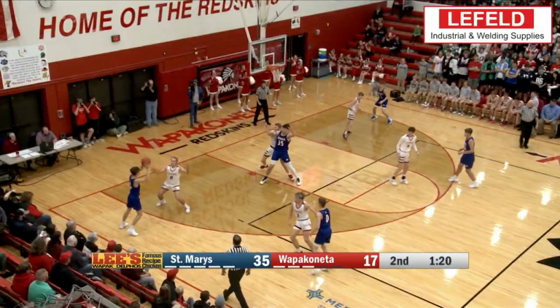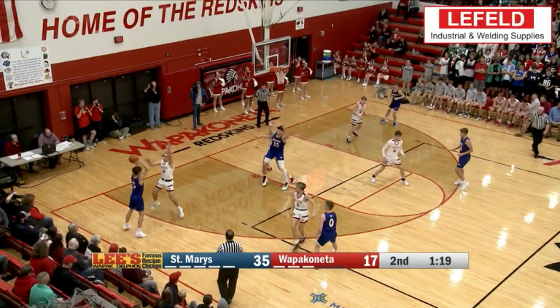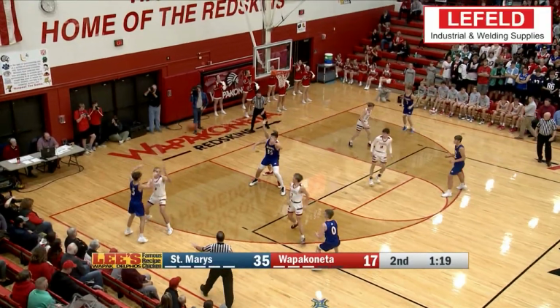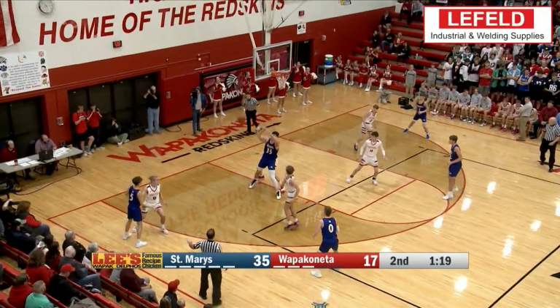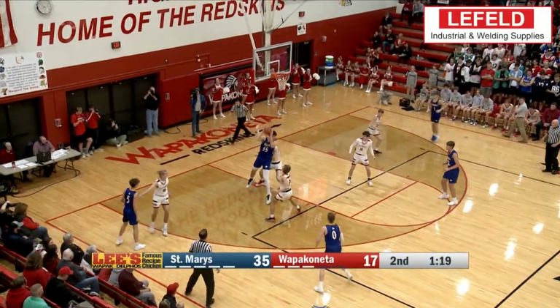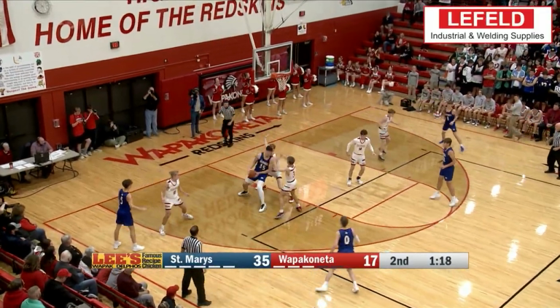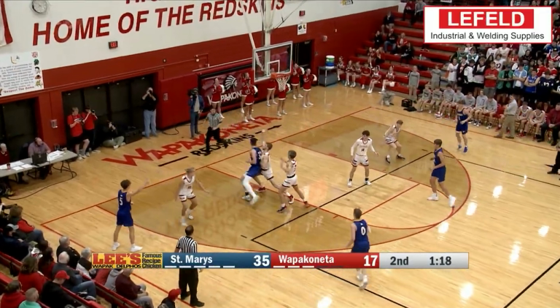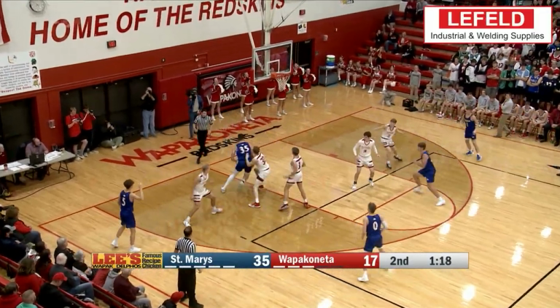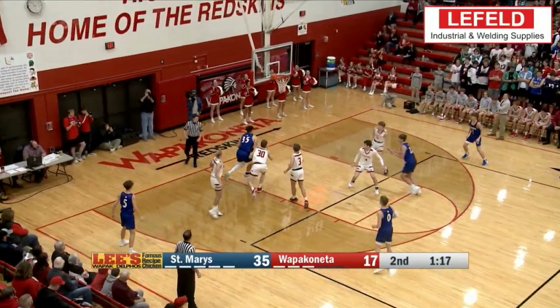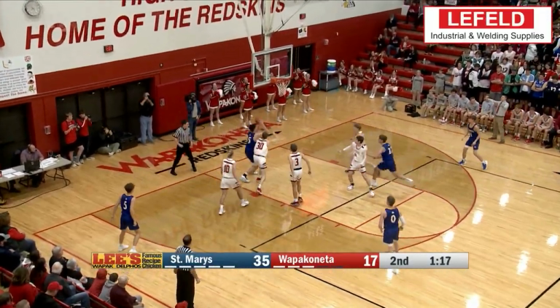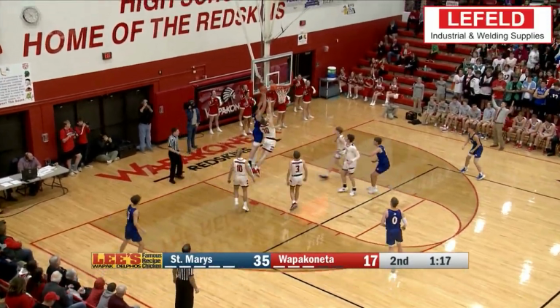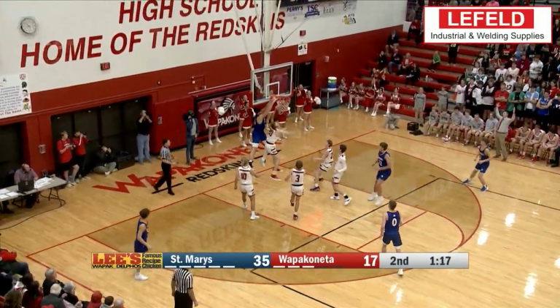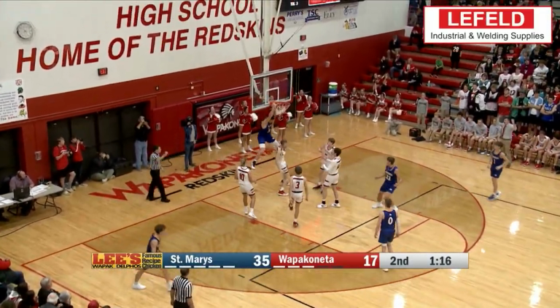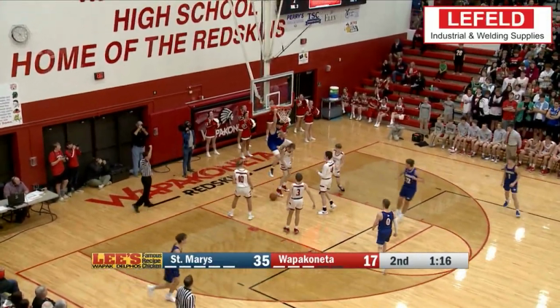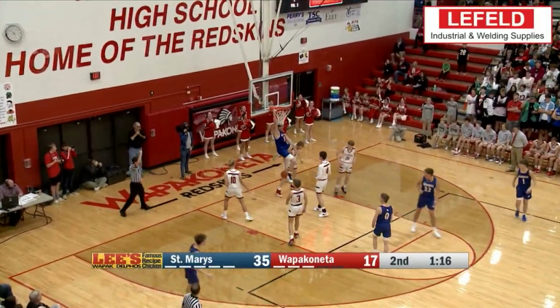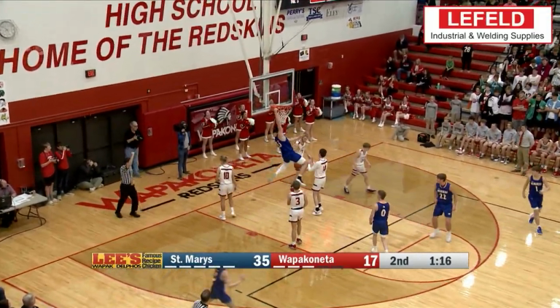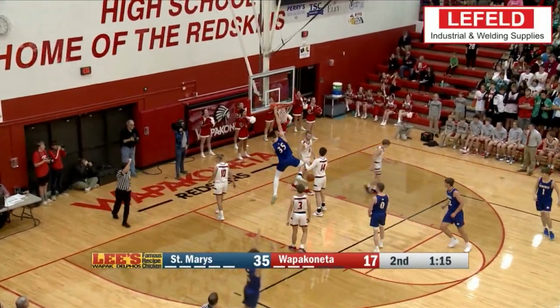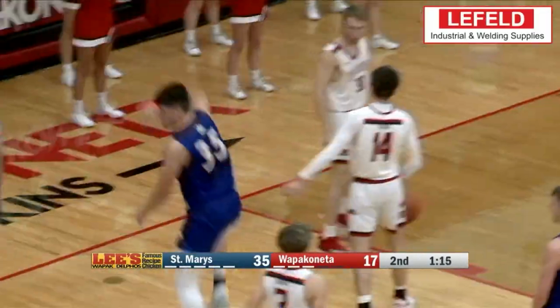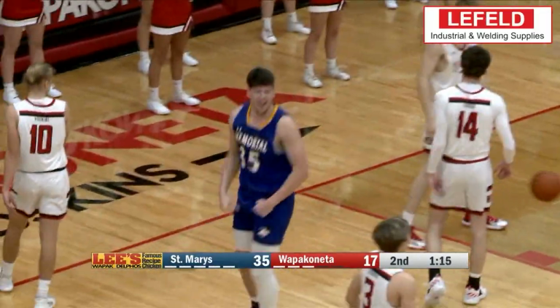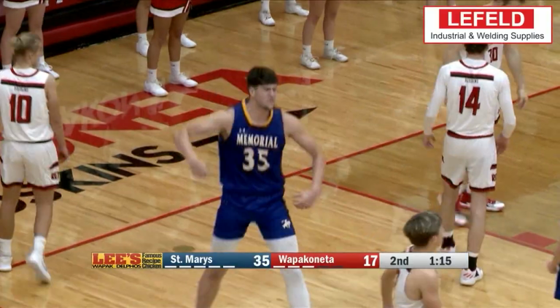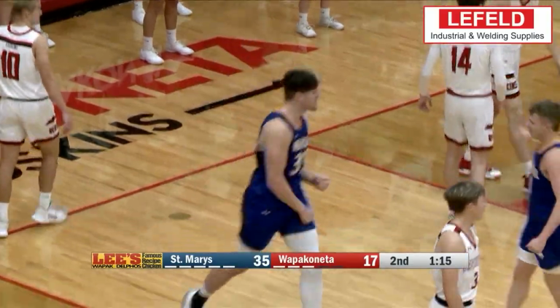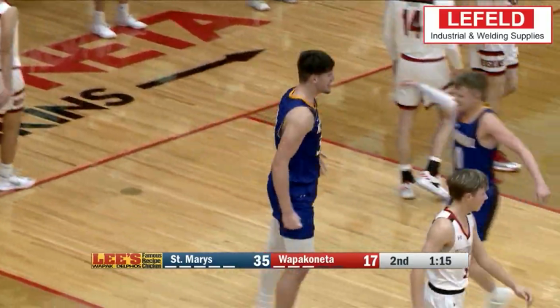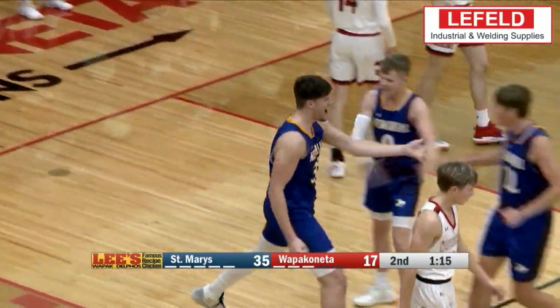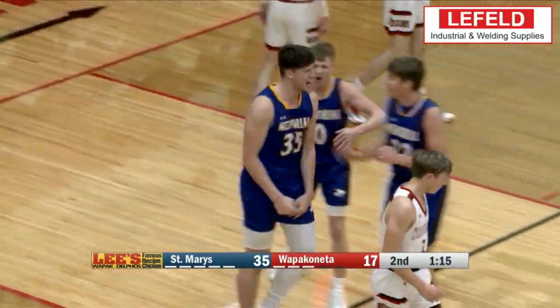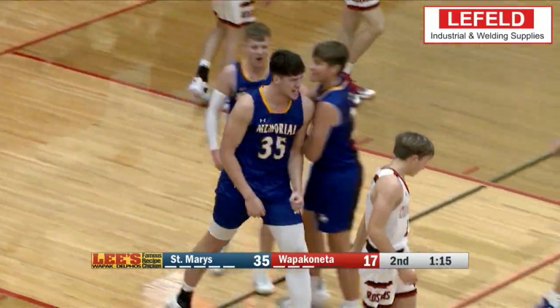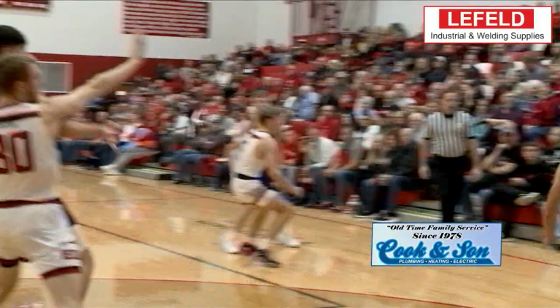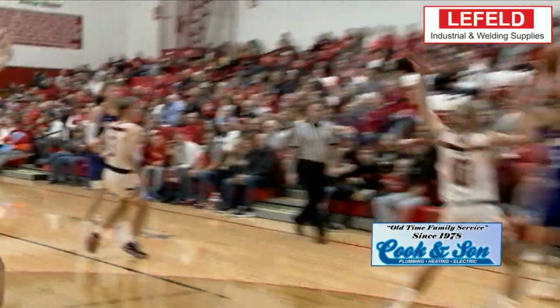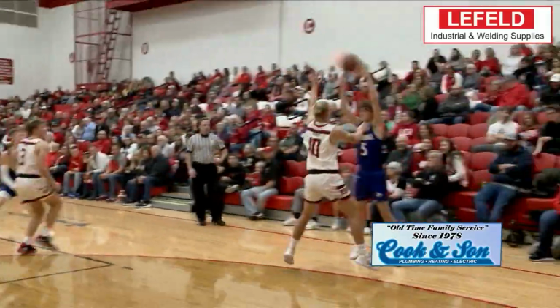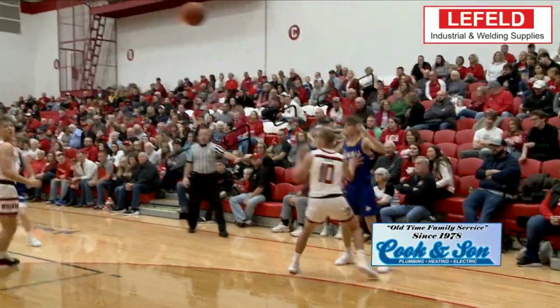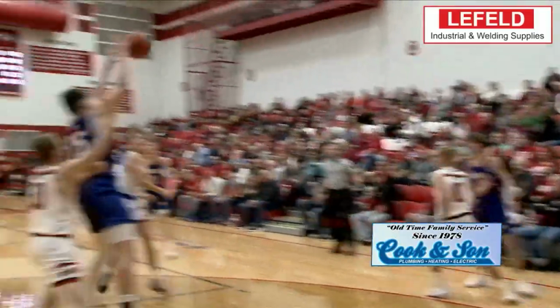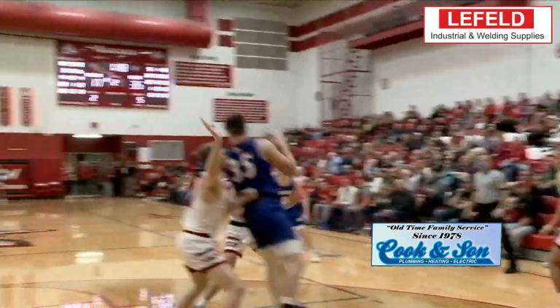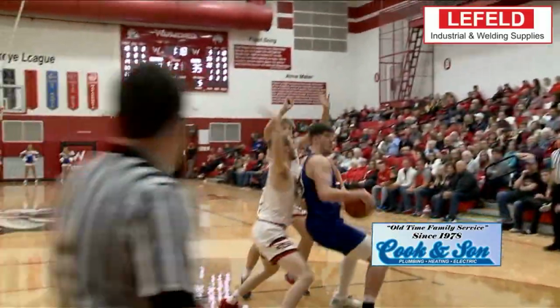Our runner-up play this week is St. Mary's Austin Parks making a nice move down low and finishing with the two-handed flush, getting the hoop and the harm.